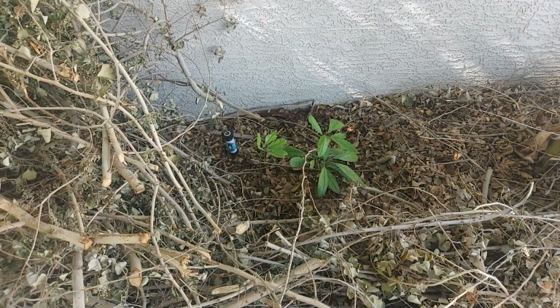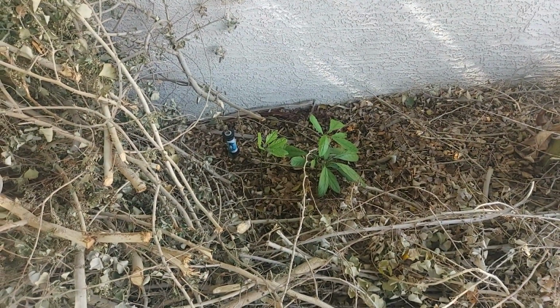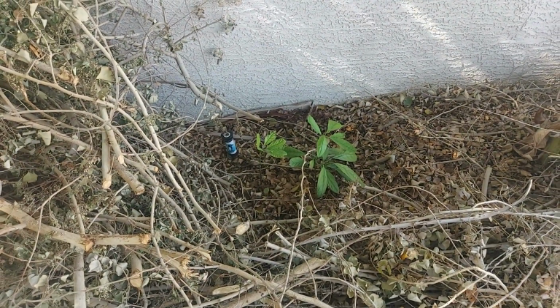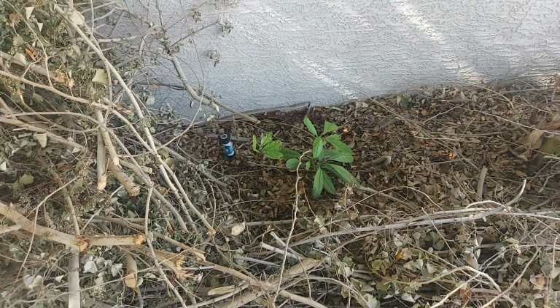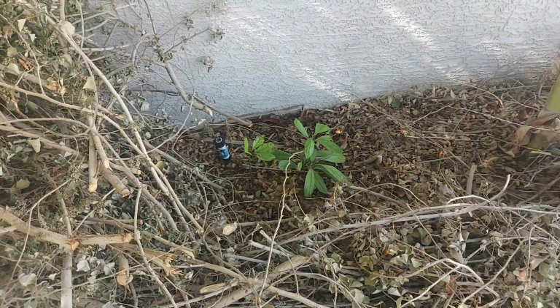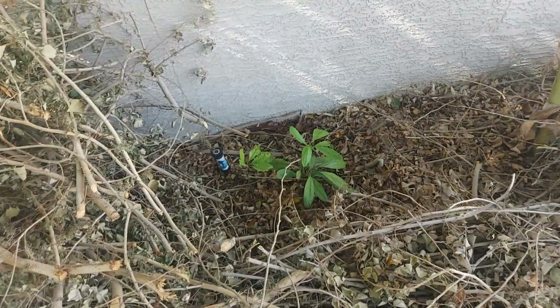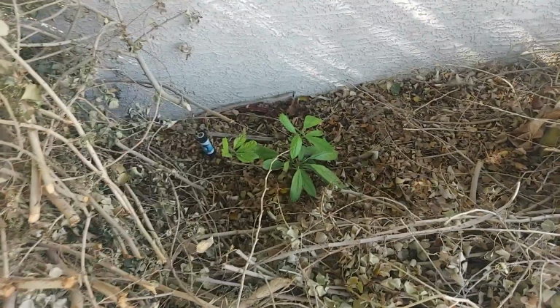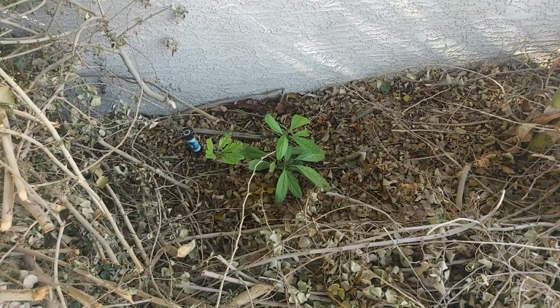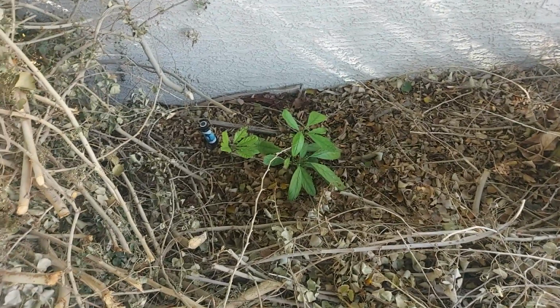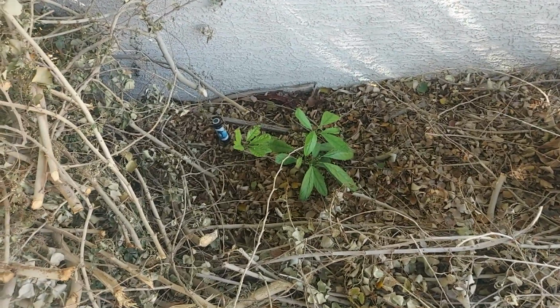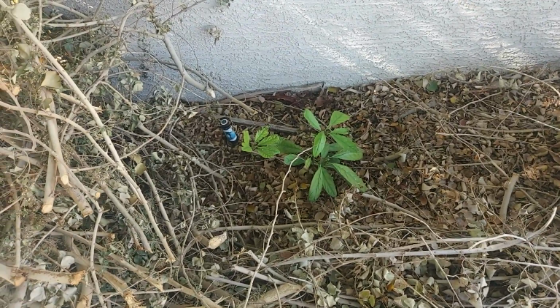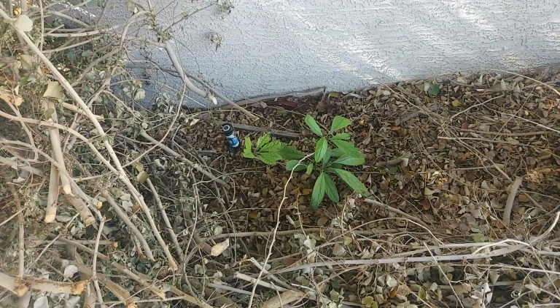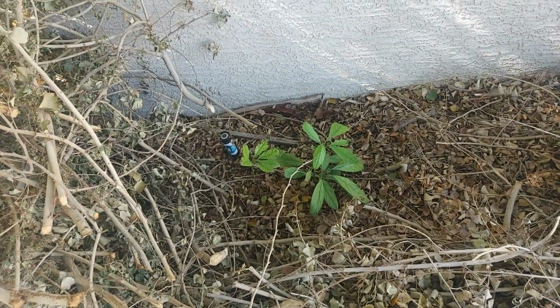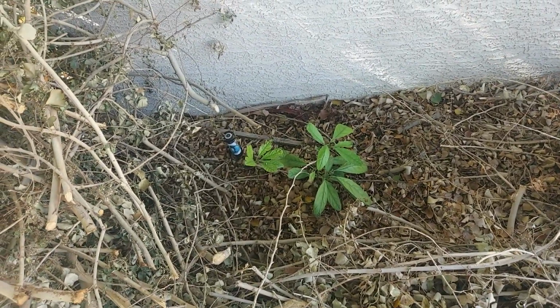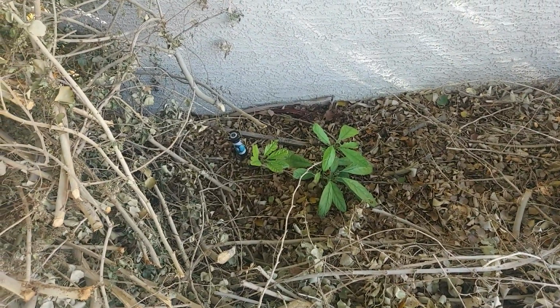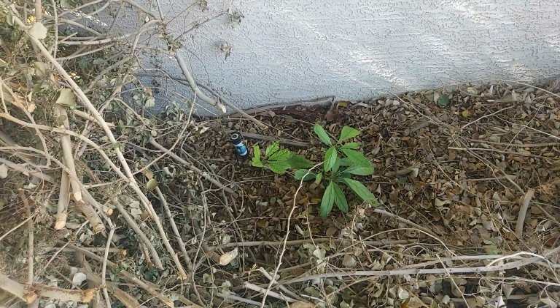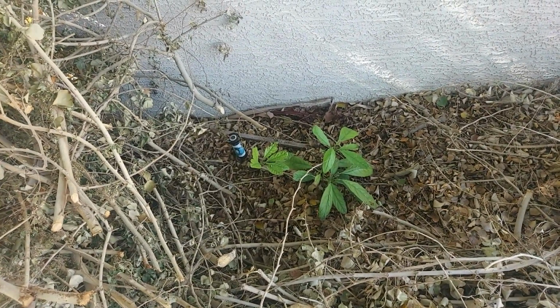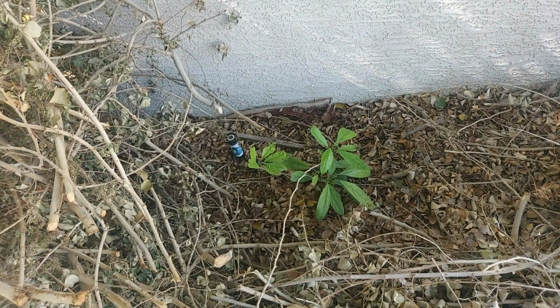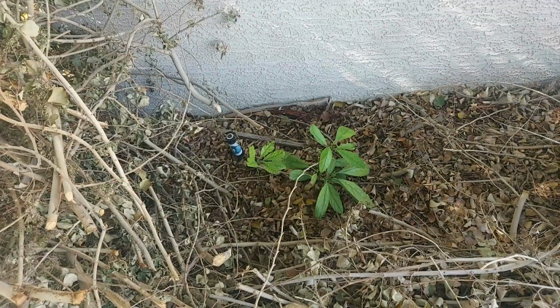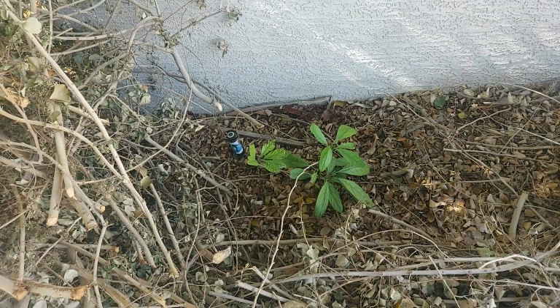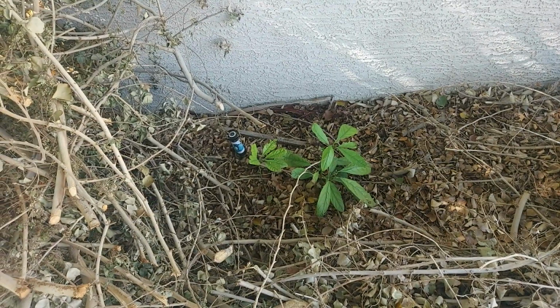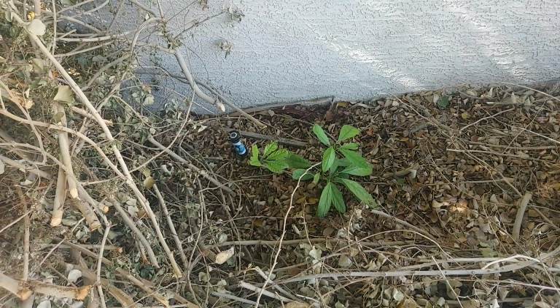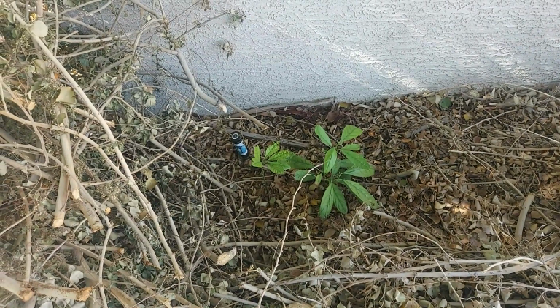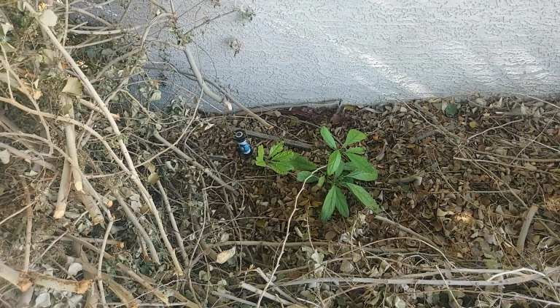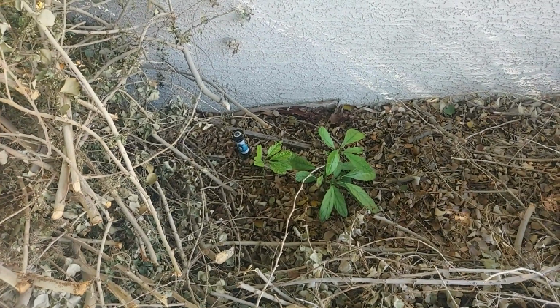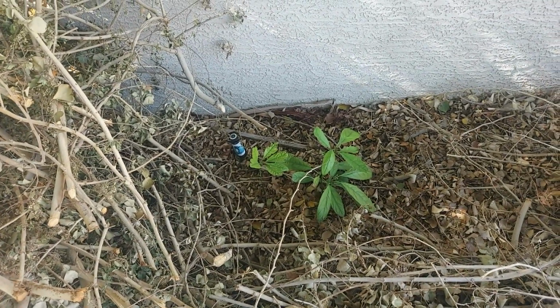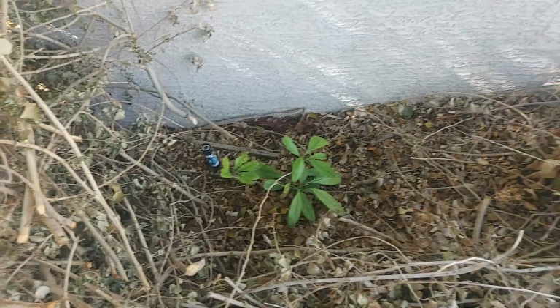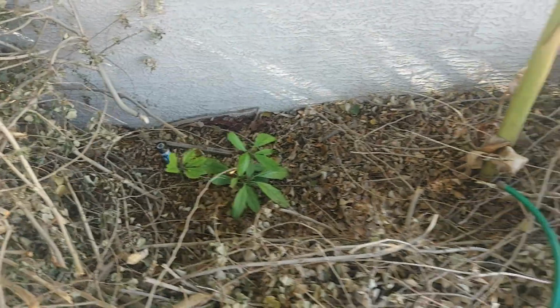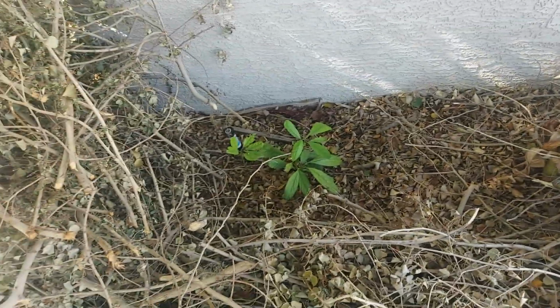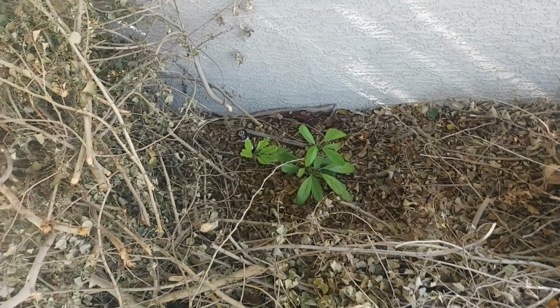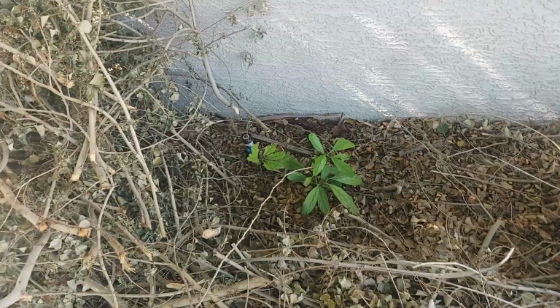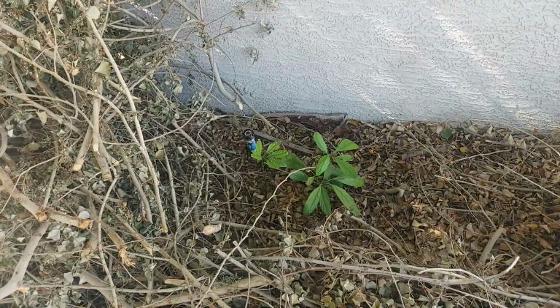Those are some avocado trees I just grew from seed — I just had some rotten avocados, cut them in half and buried them, and they do very nicely that way. I have another one that's already three feet tall.